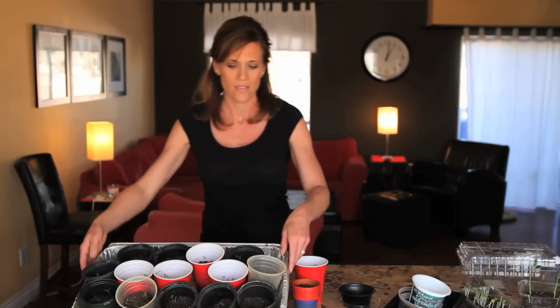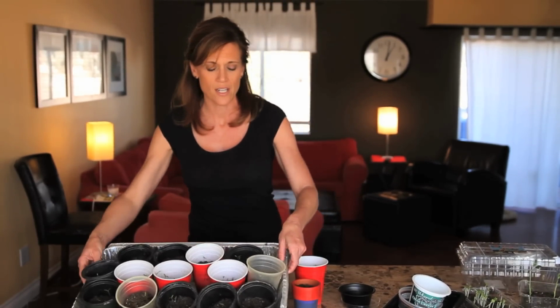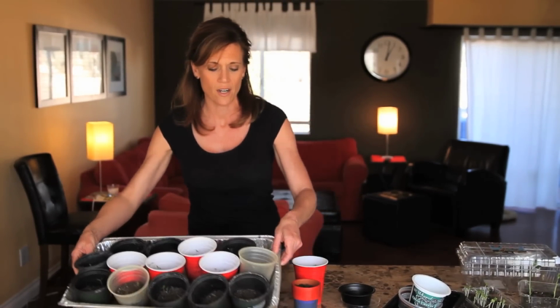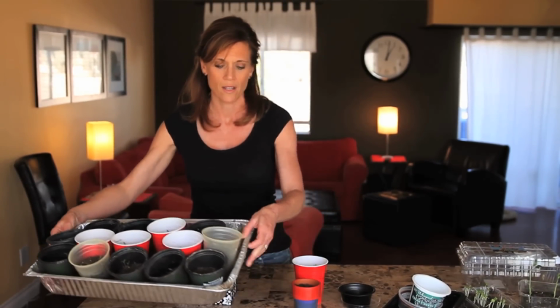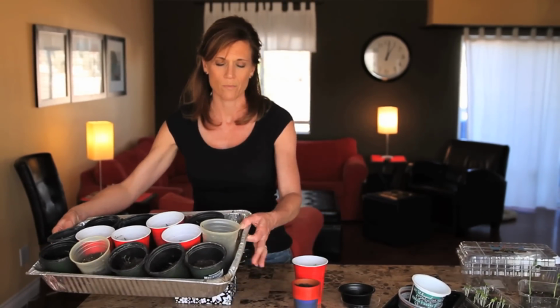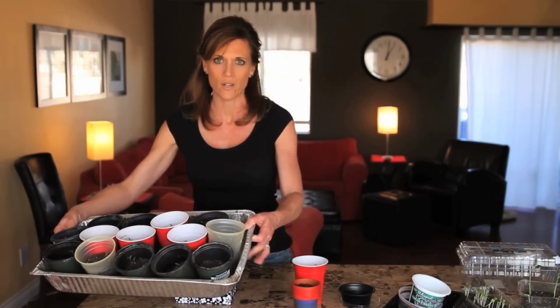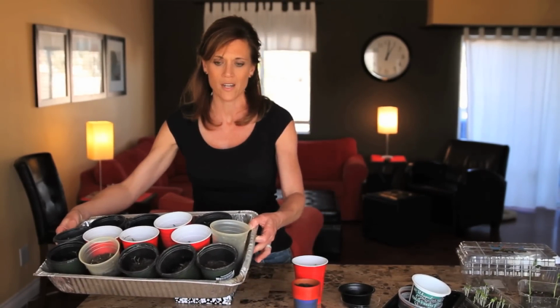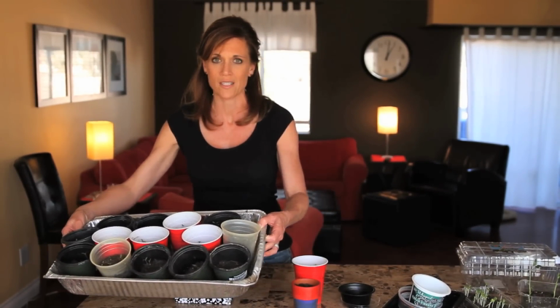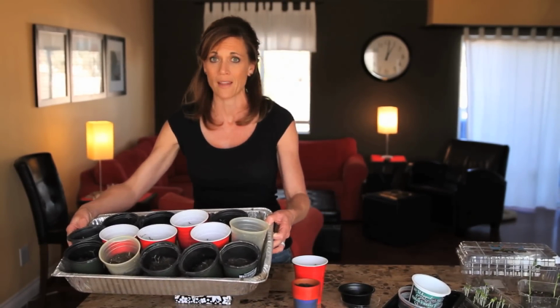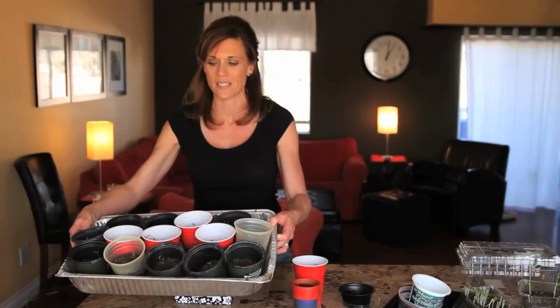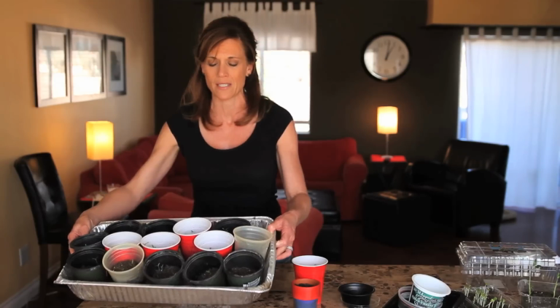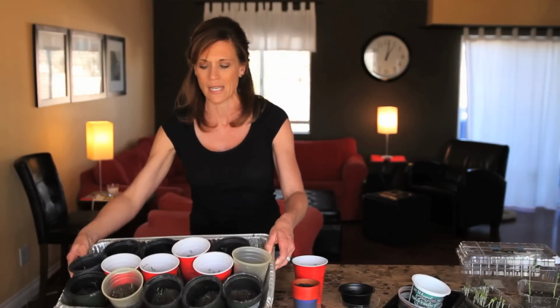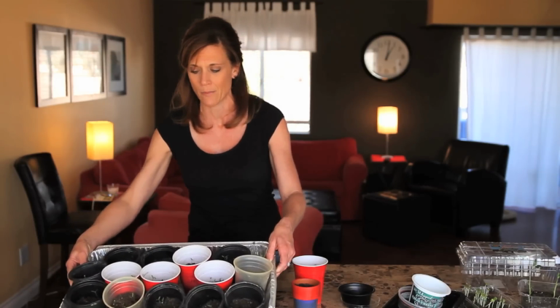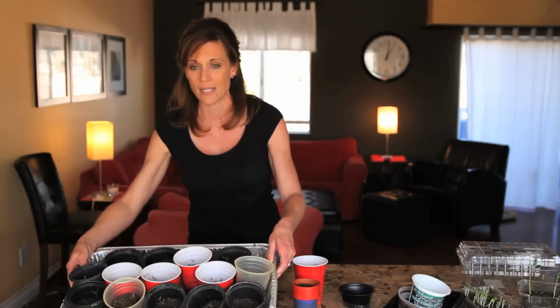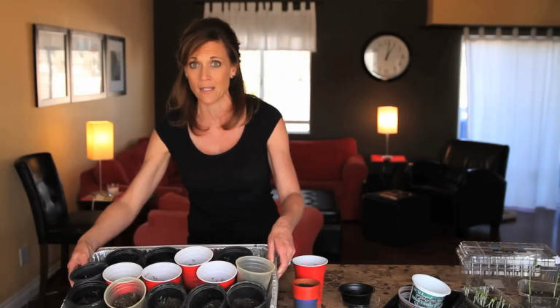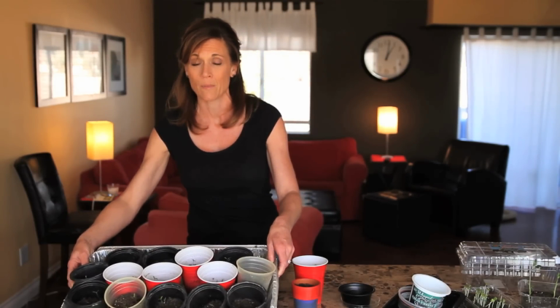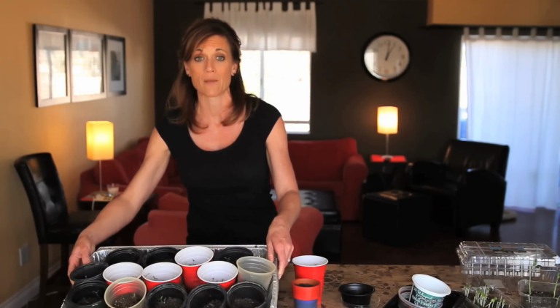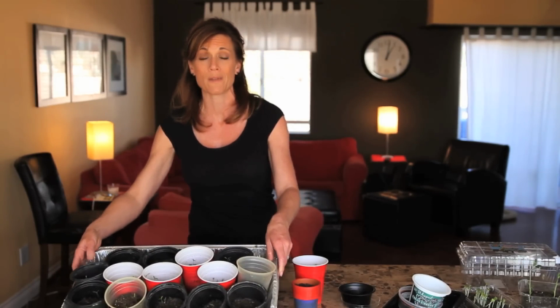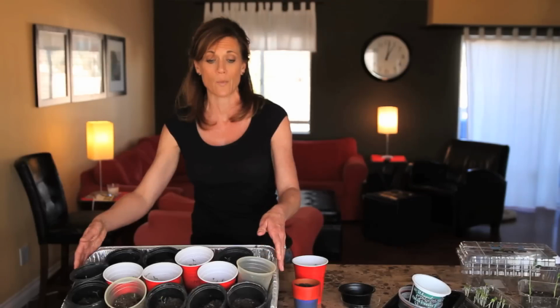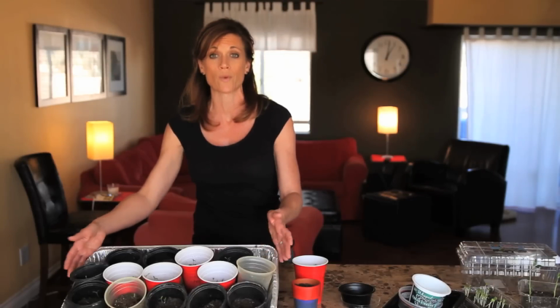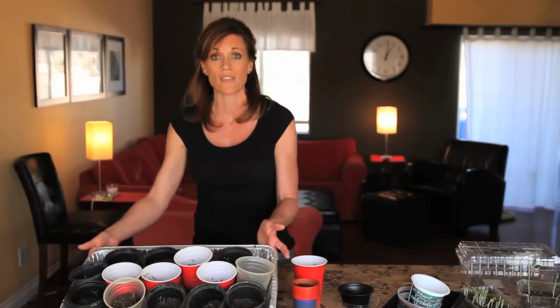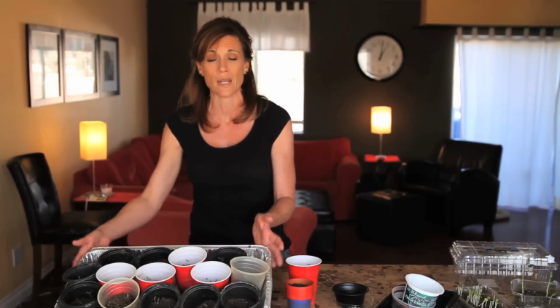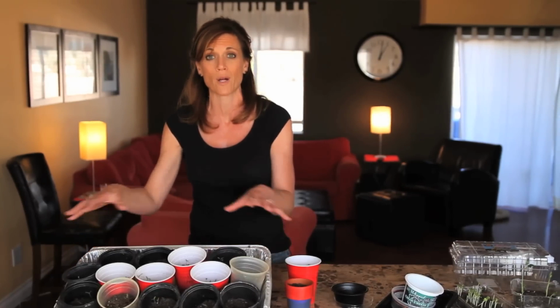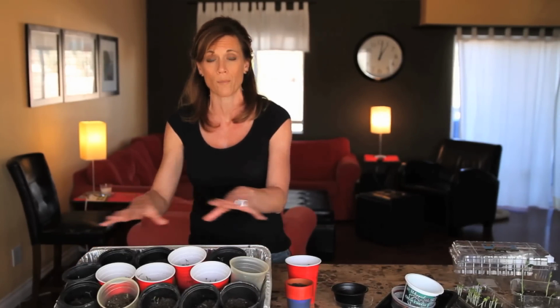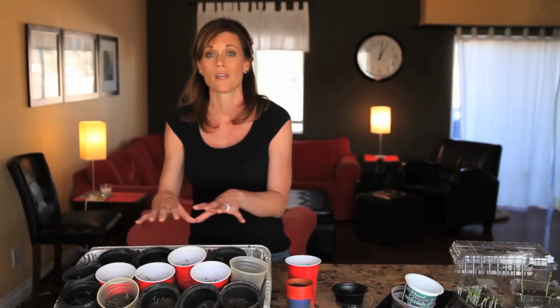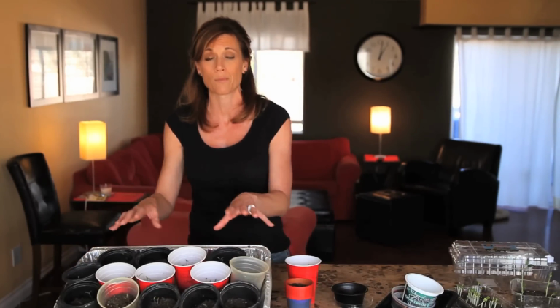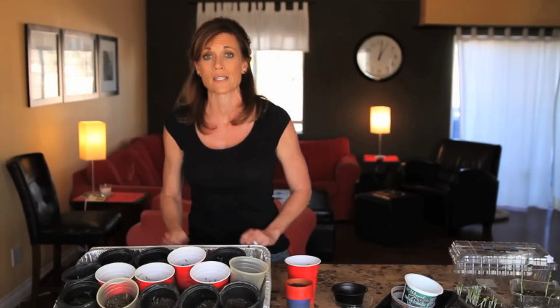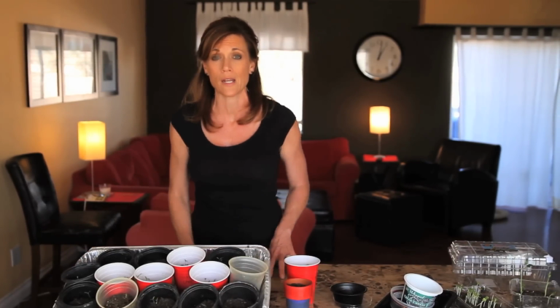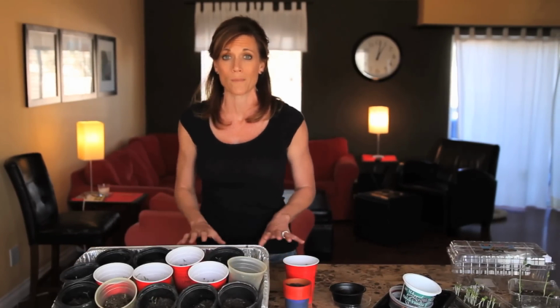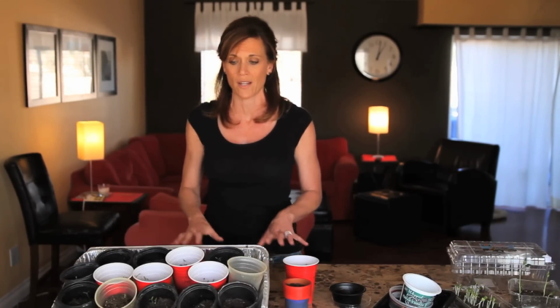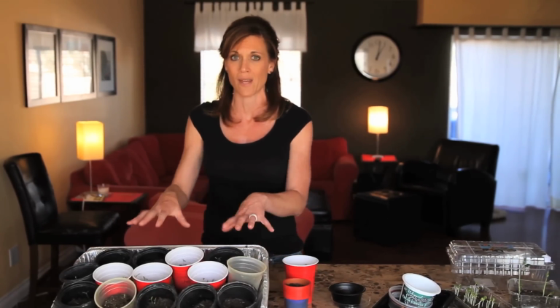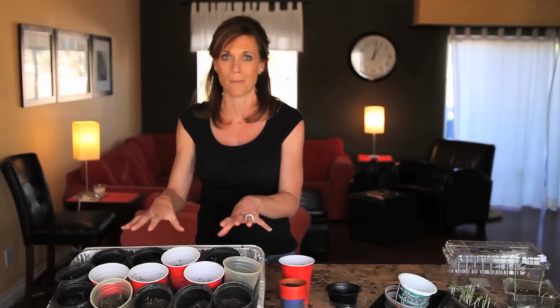This metal container is something I like to set my seedlings in because I can put them in a sunny window — it will reflect the light and bring more warmth to the plants that need a warm start, like tomatoes and peppers.